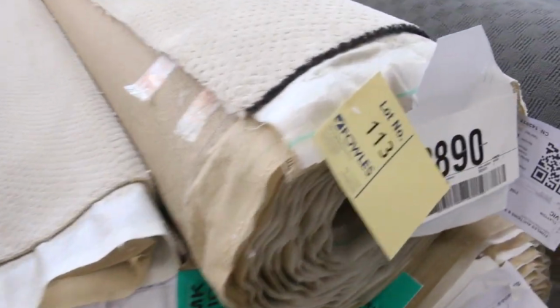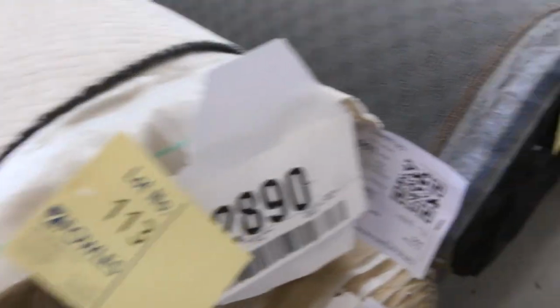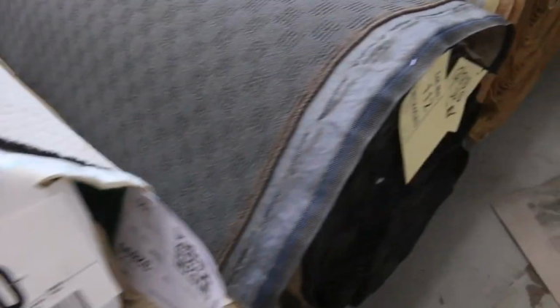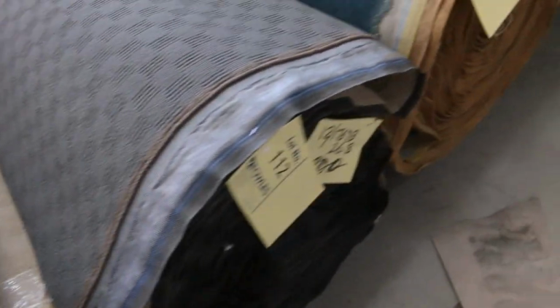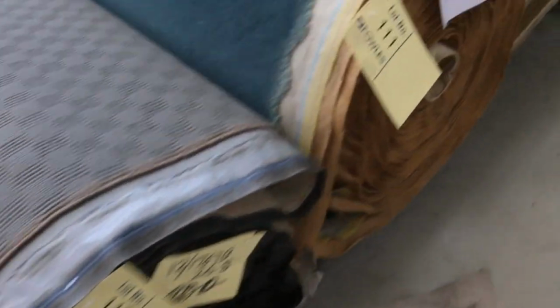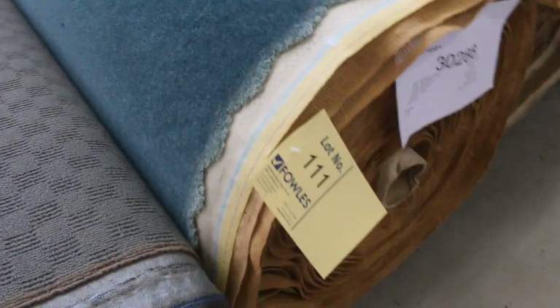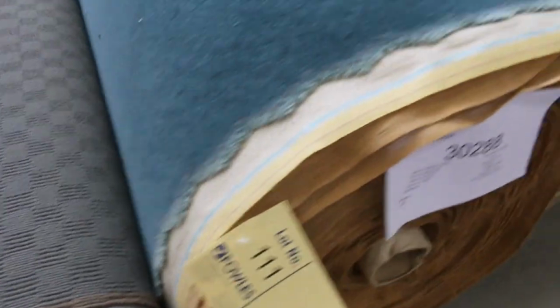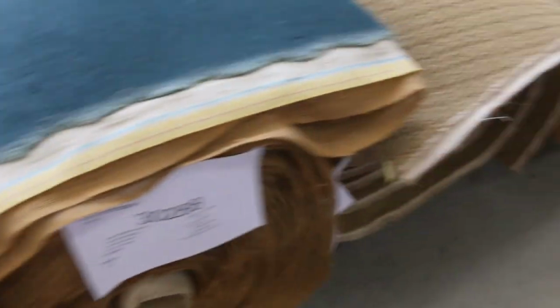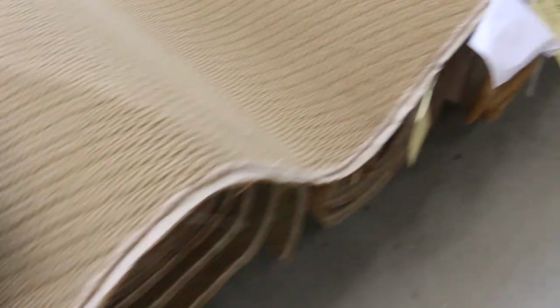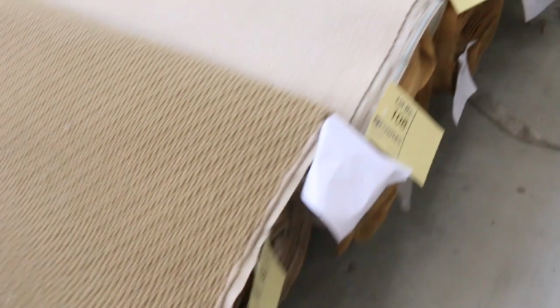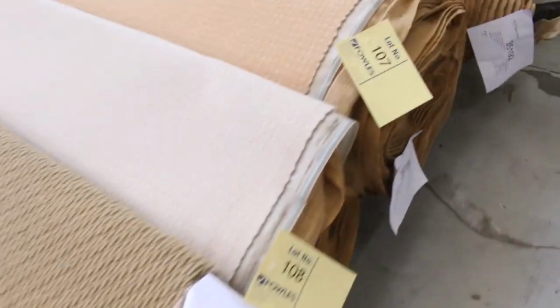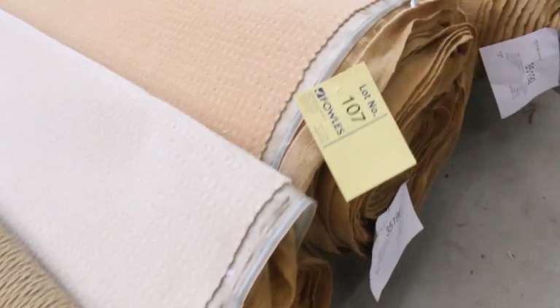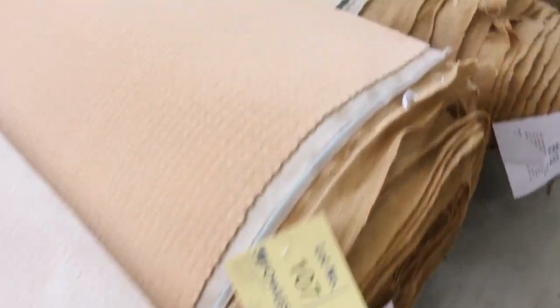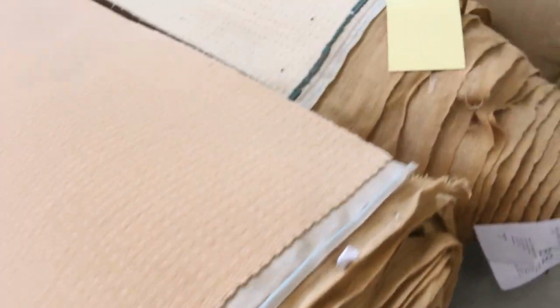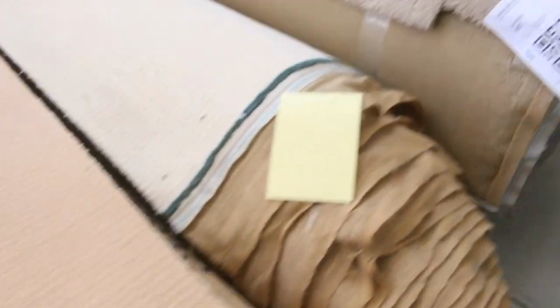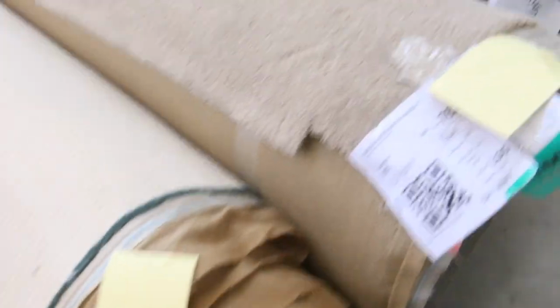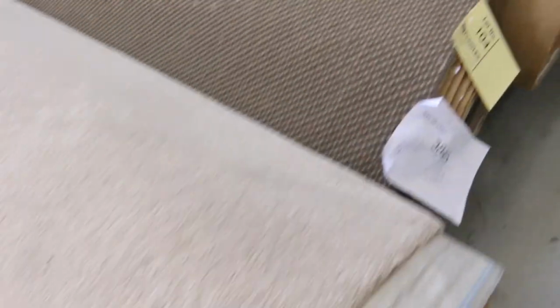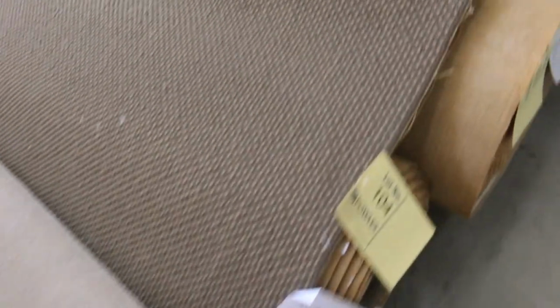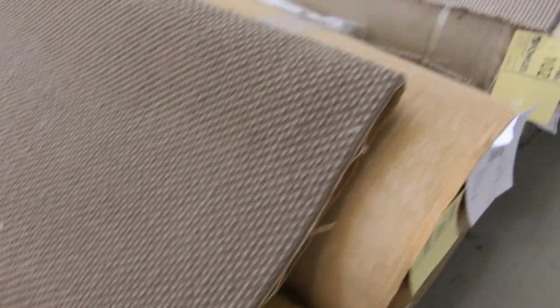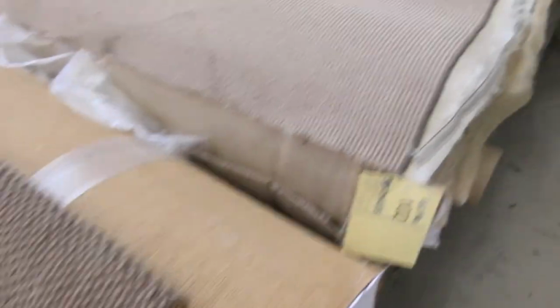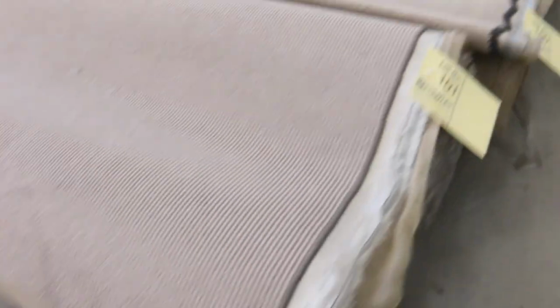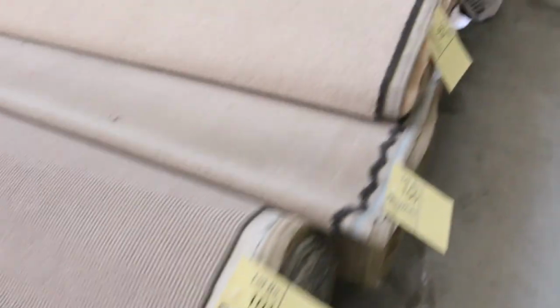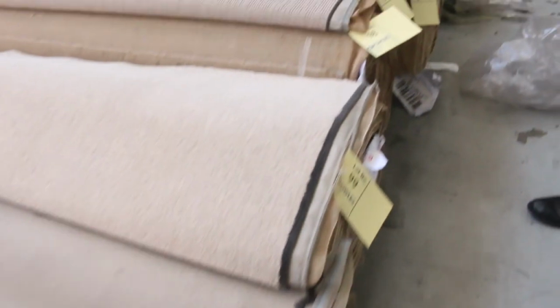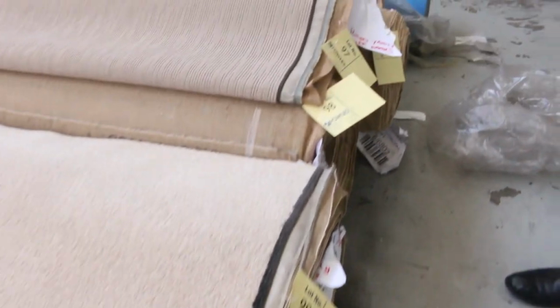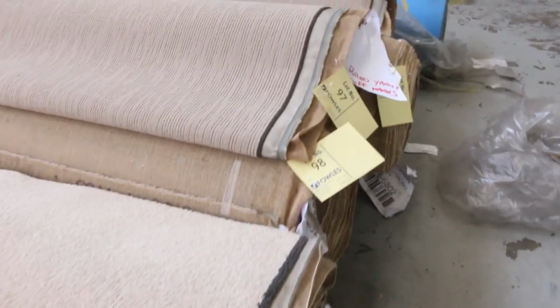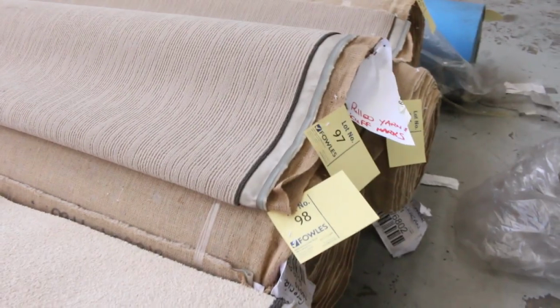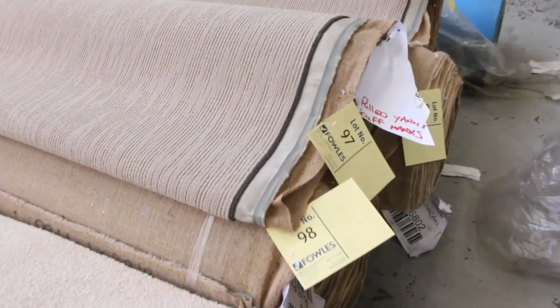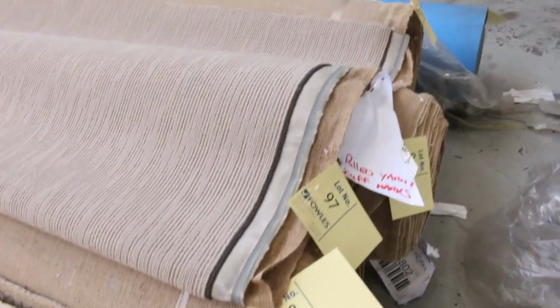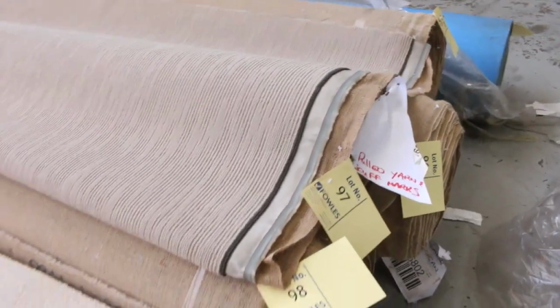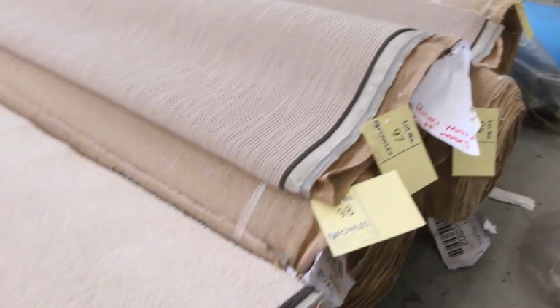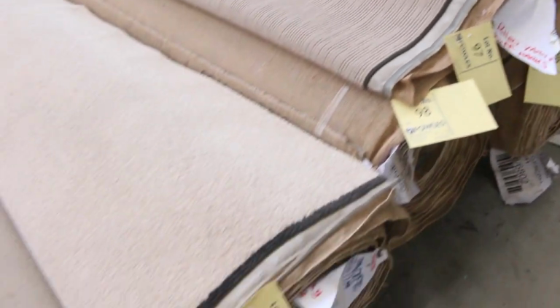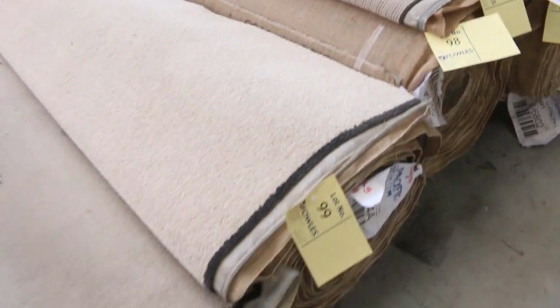Lots of nice light colours to get through, and also lots of dark ones there. Generally around about $25 a broadloom metre for the light colours — some of the dark ones a little bit more.